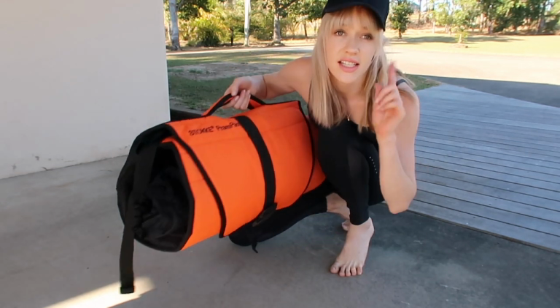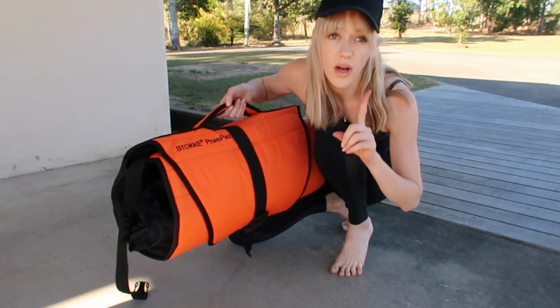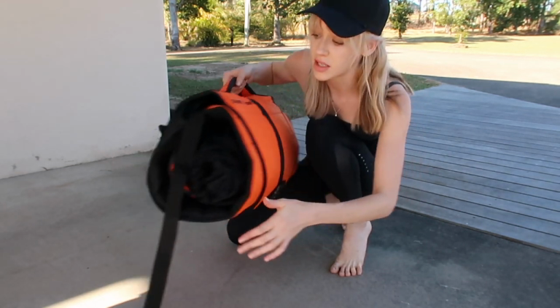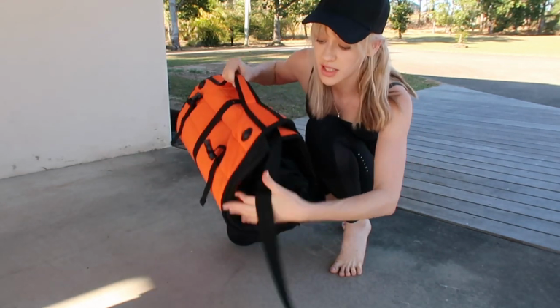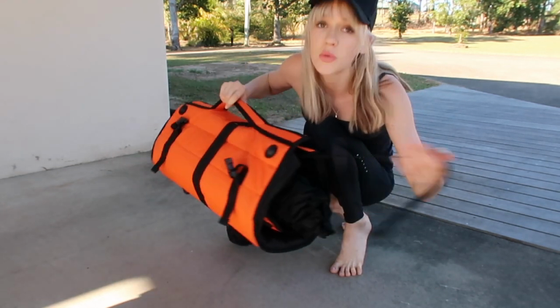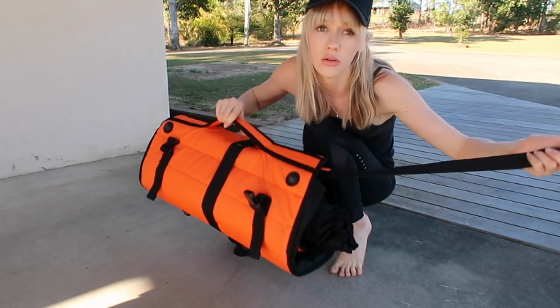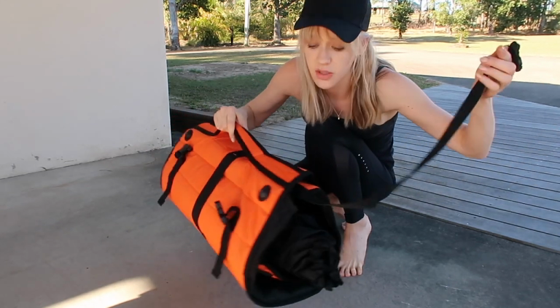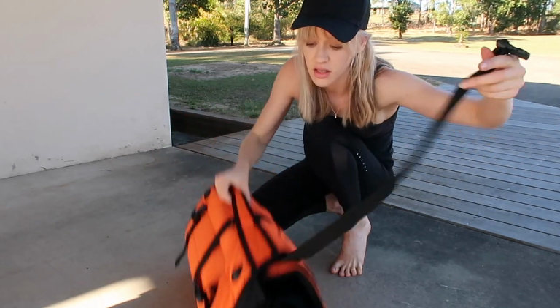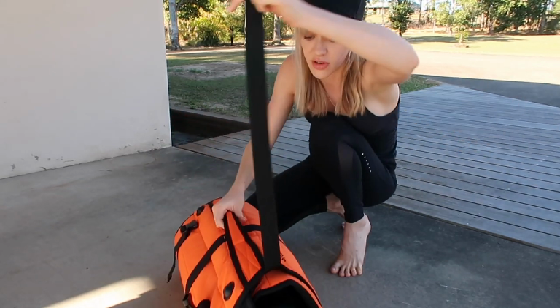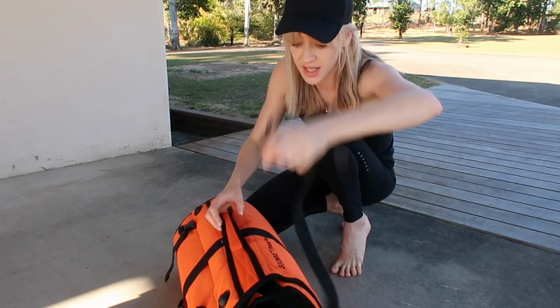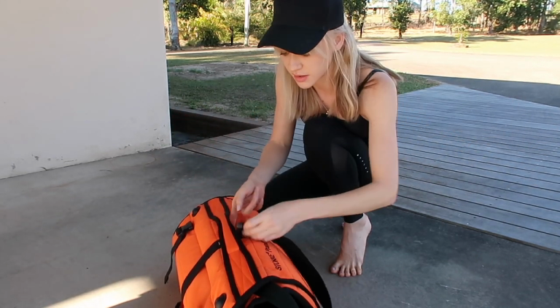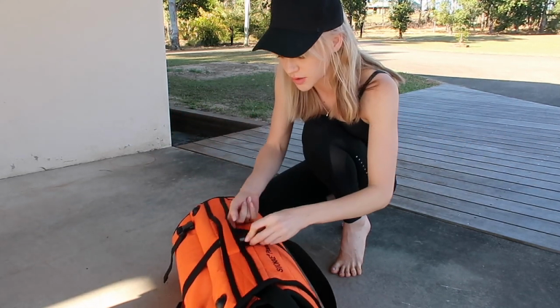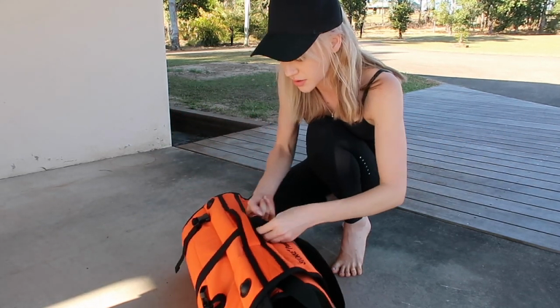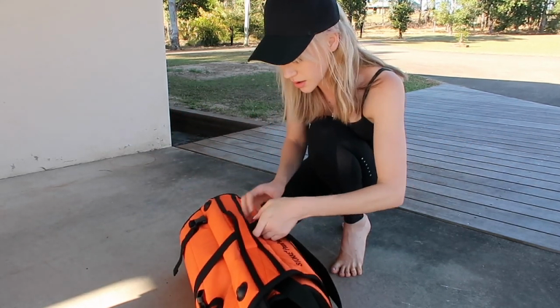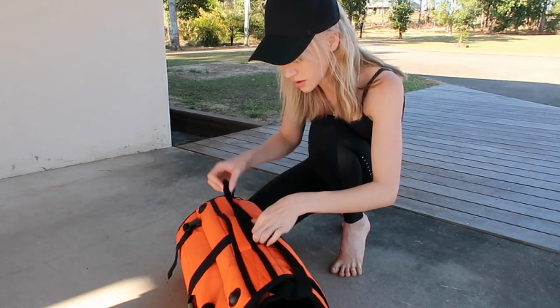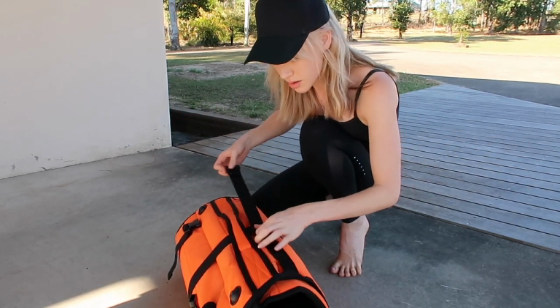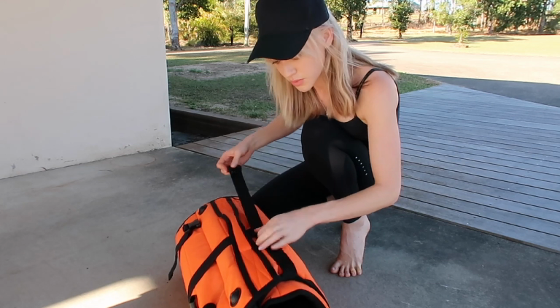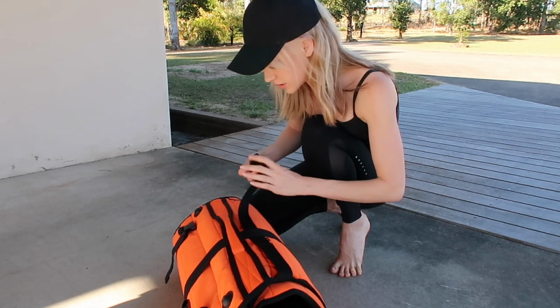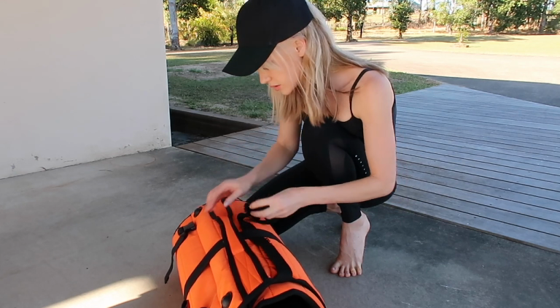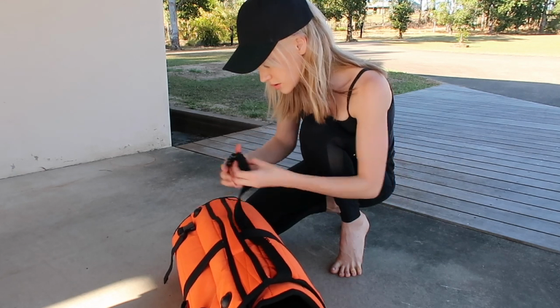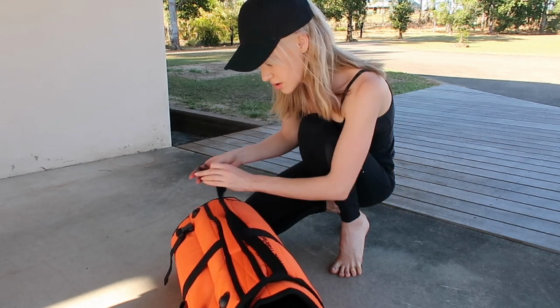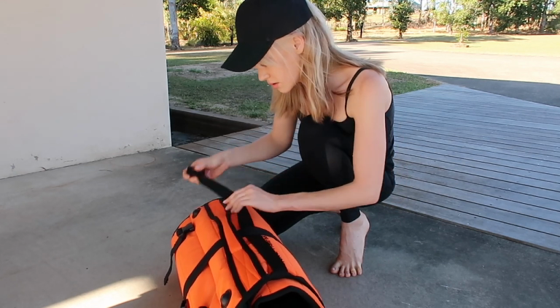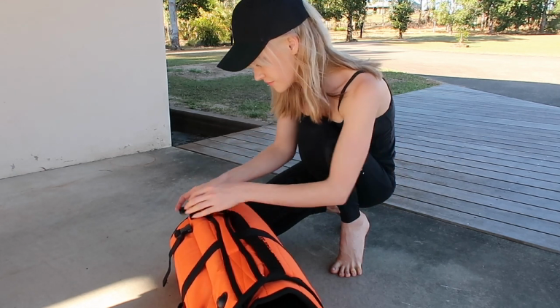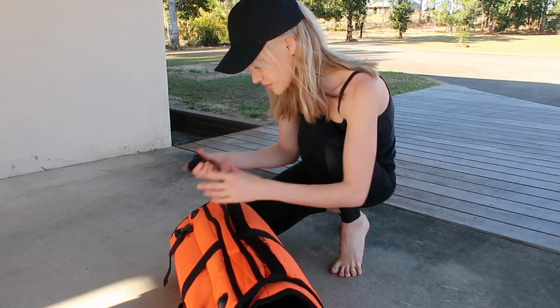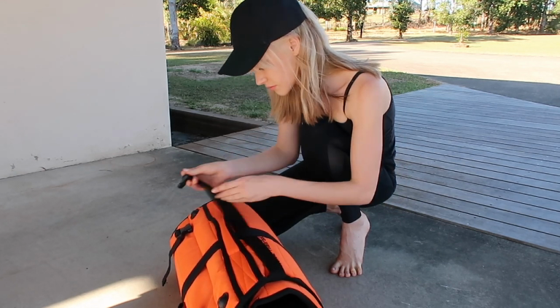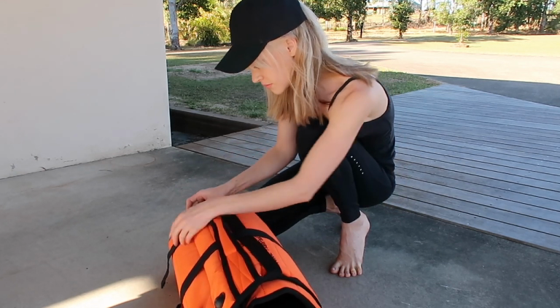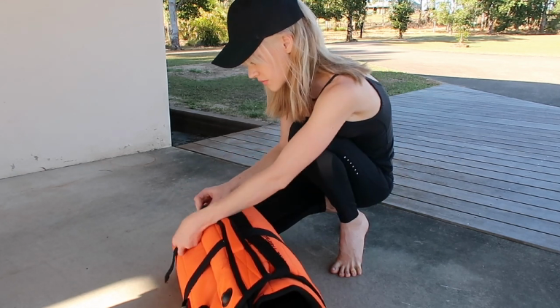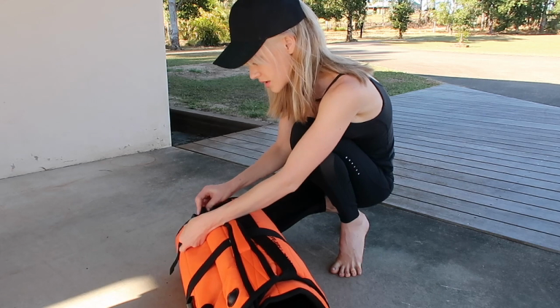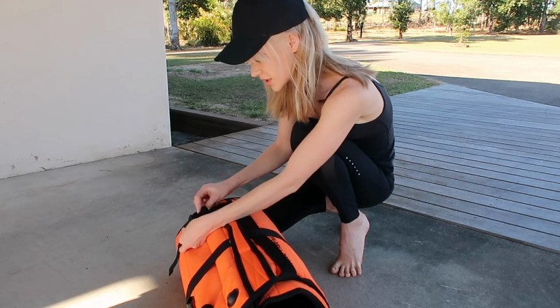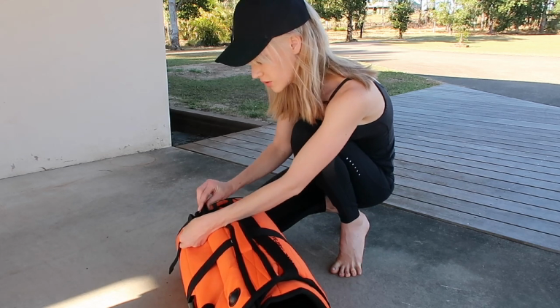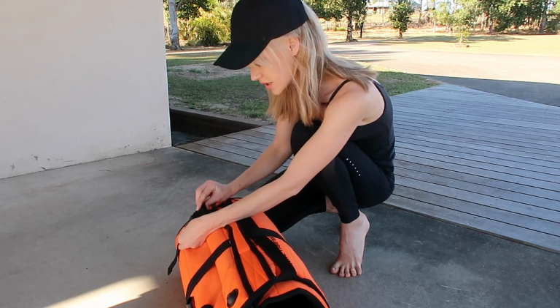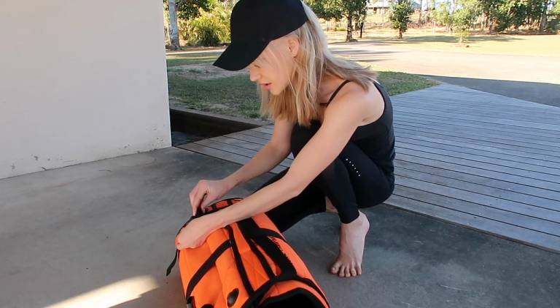So that's number one, but then you've got this option too. So this one, if you're going to use that, it slides also through here, pull over, and then just clip into one of the other sides.